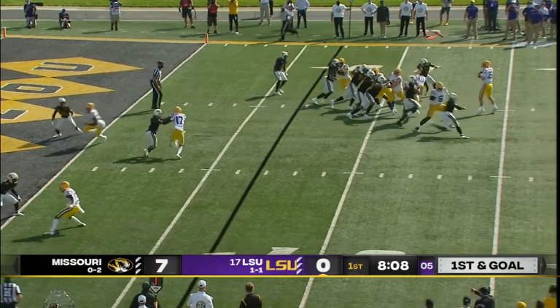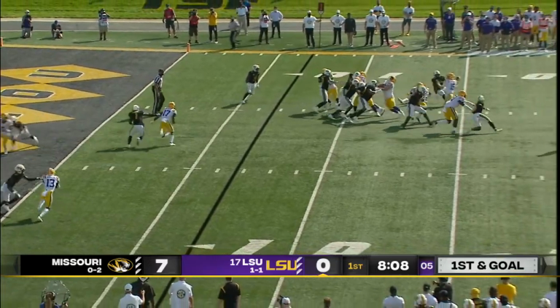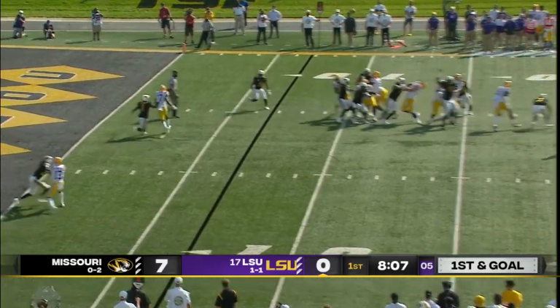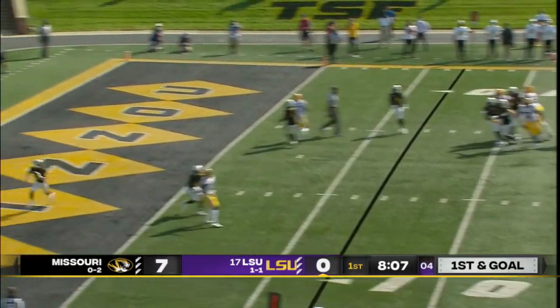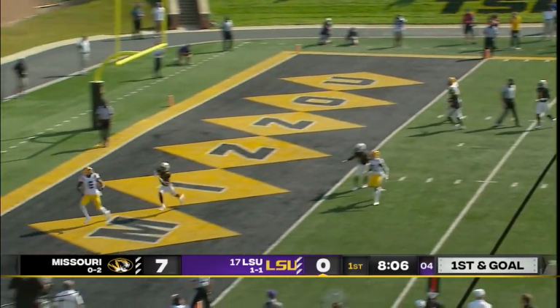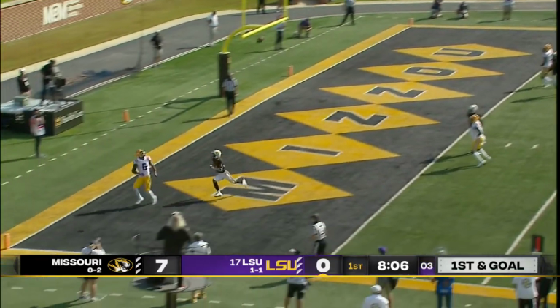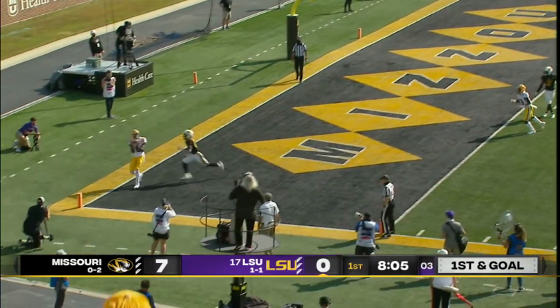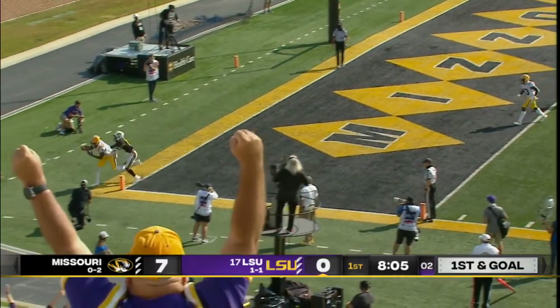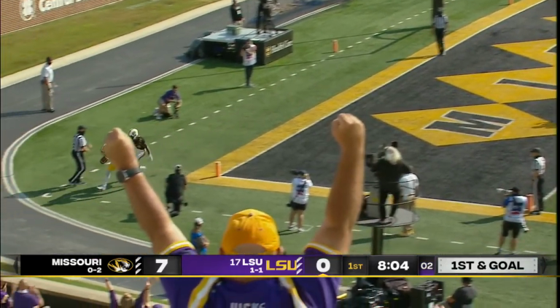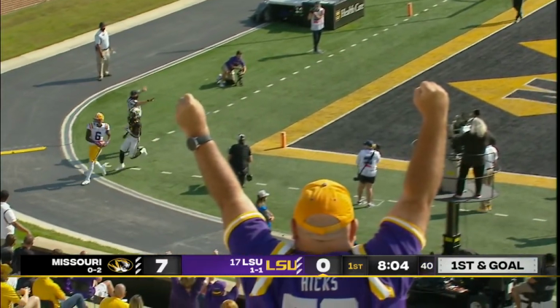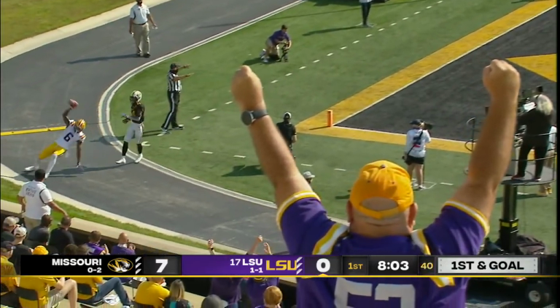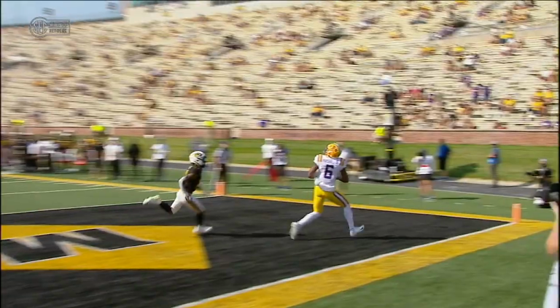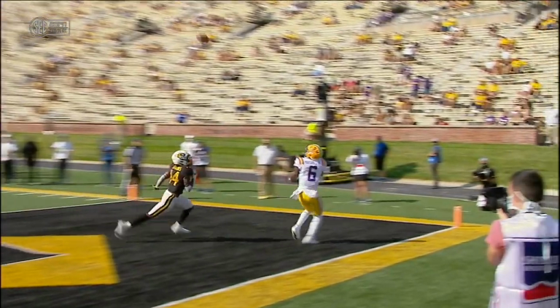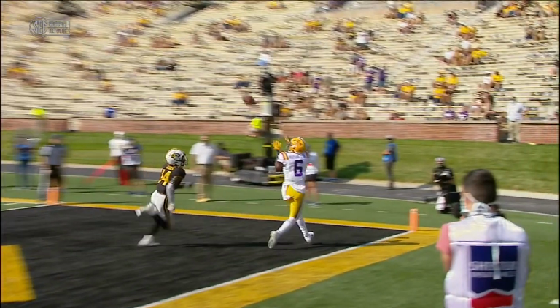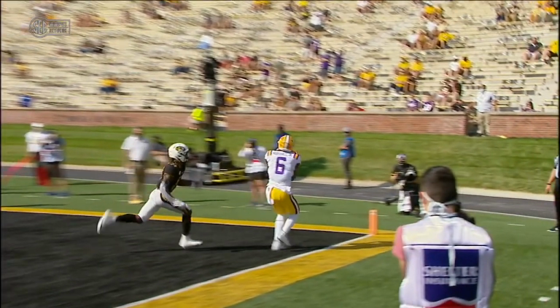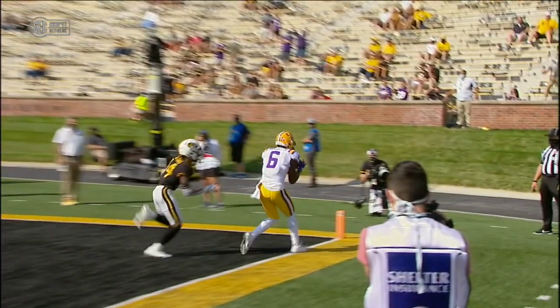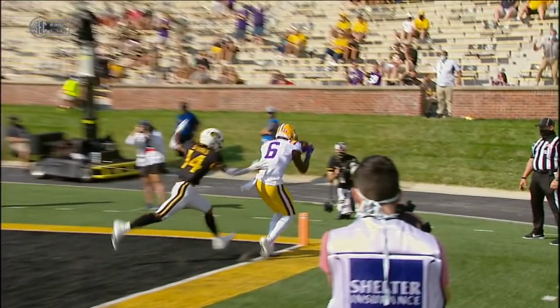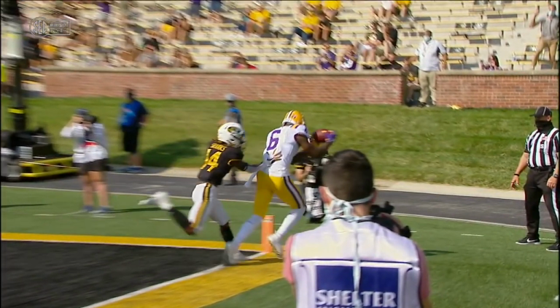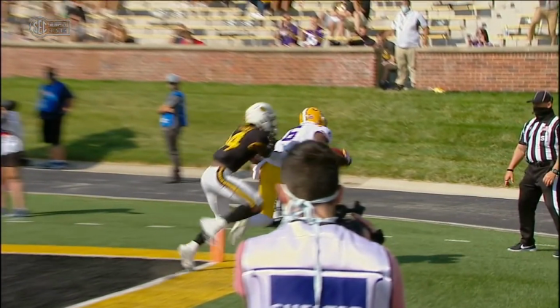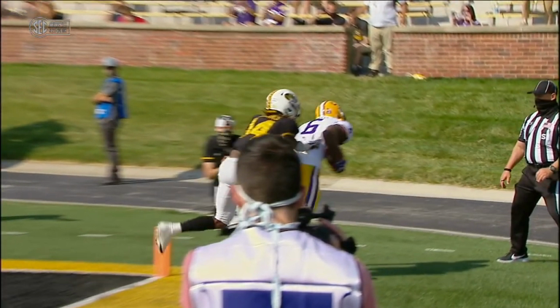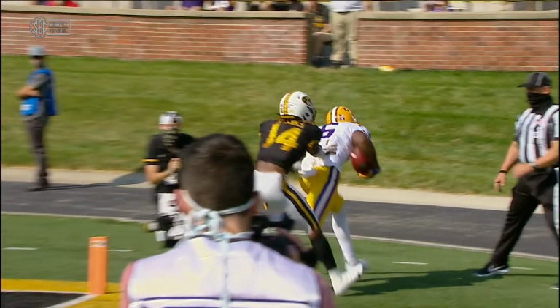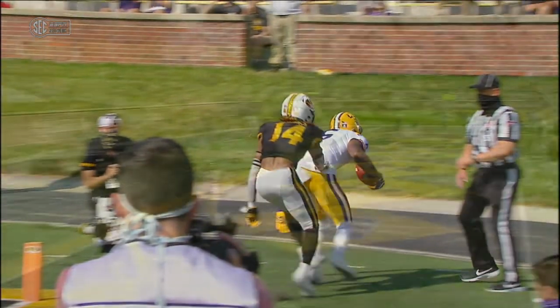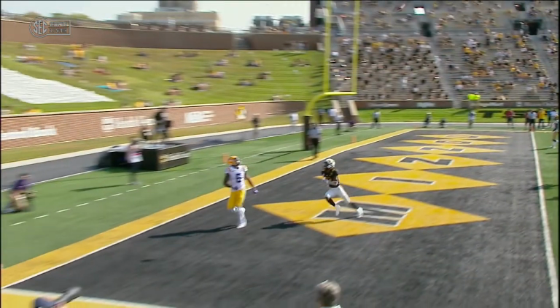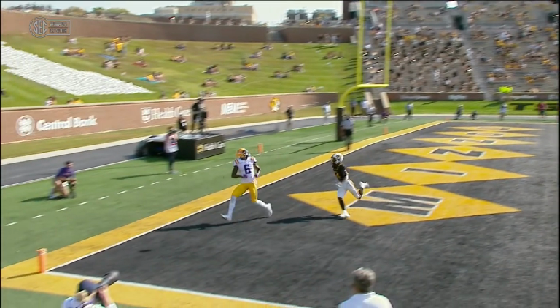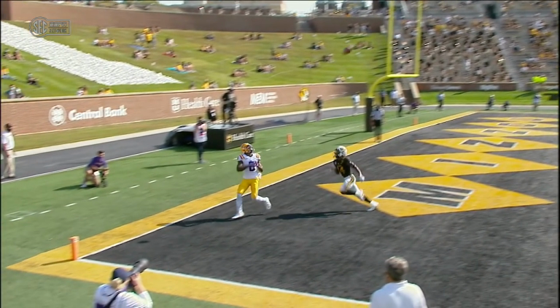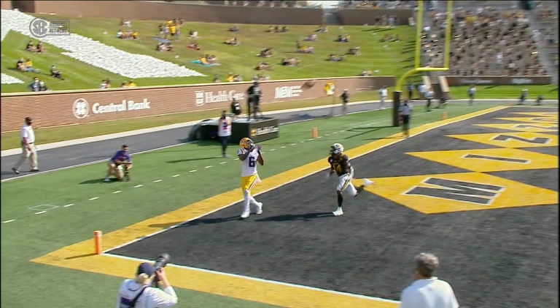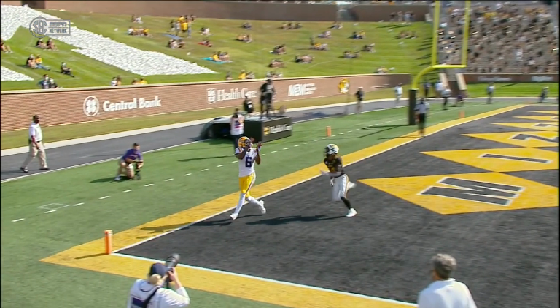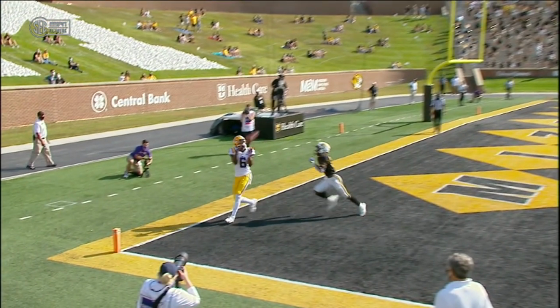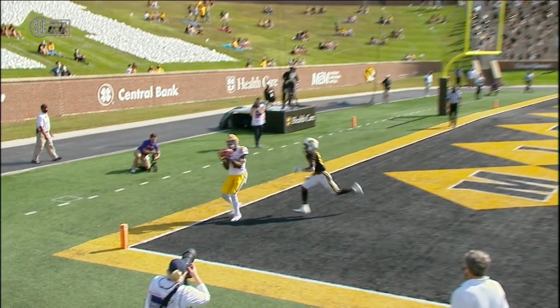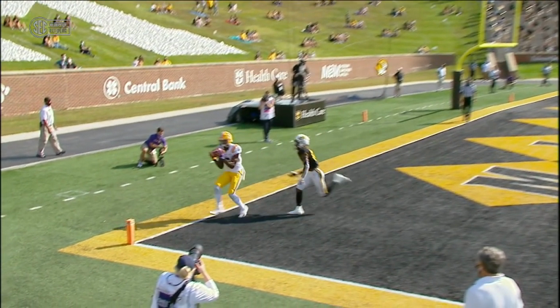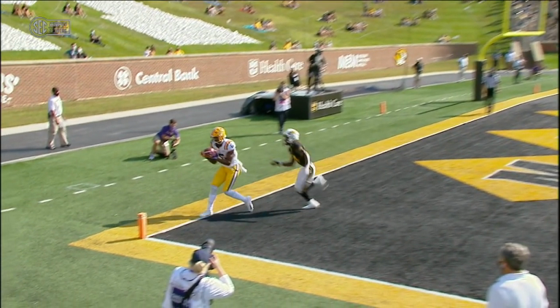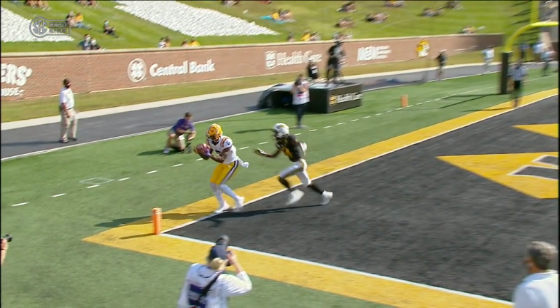Shotgun snap, Brennan looking left. Here's late pressure — throws it high into the air. Marshall, back left corner. They'll review it. After review, it is a touchdown. The receiver had one foot inbounds with control of the ball.